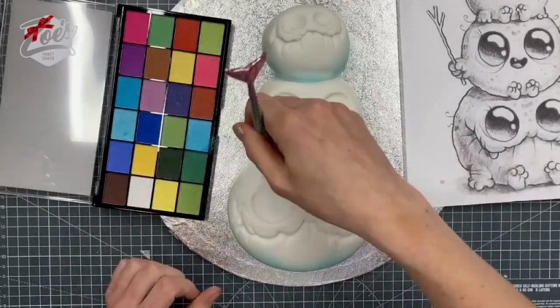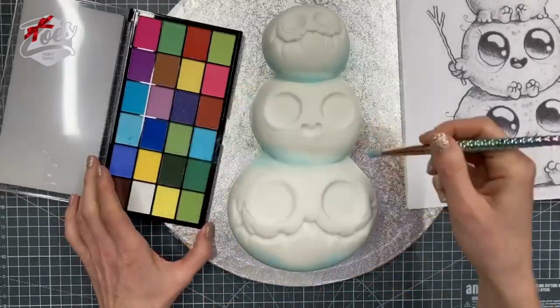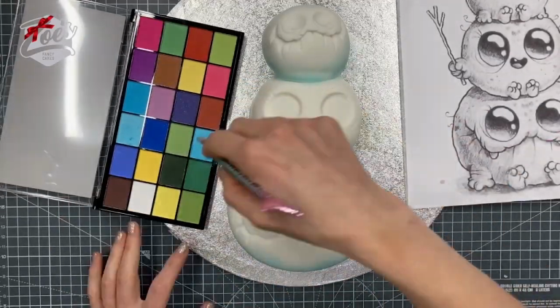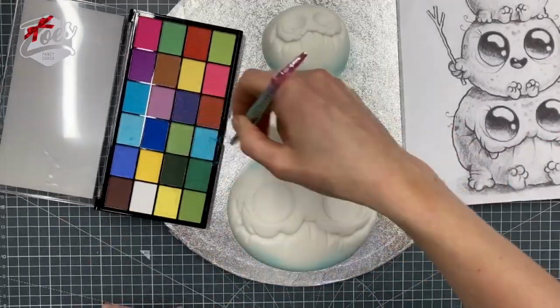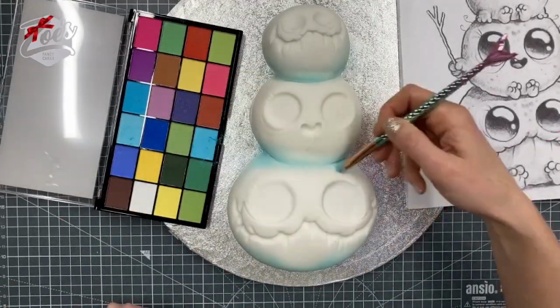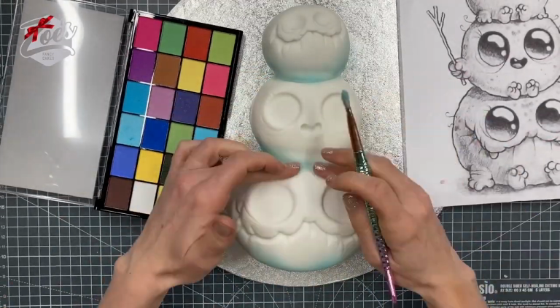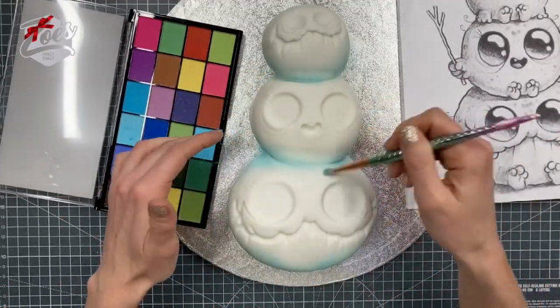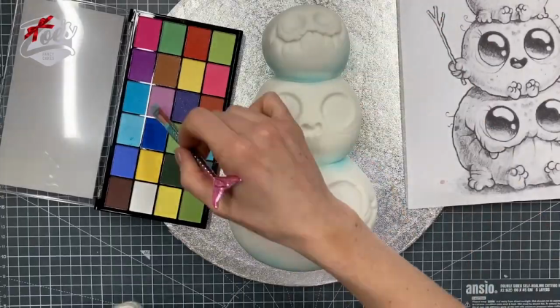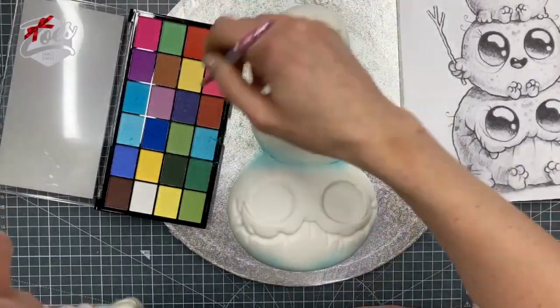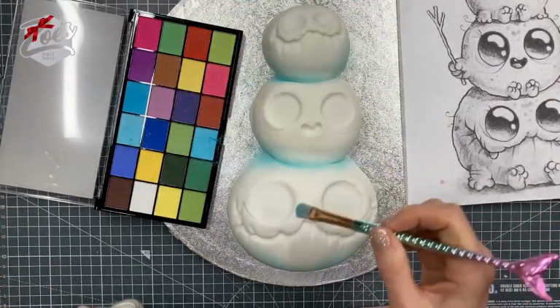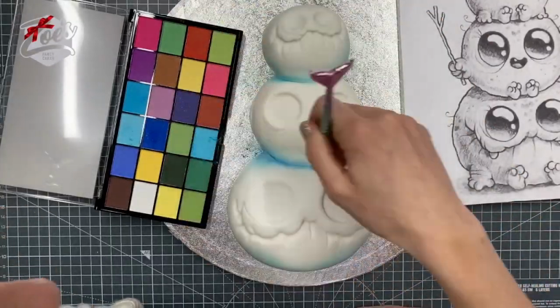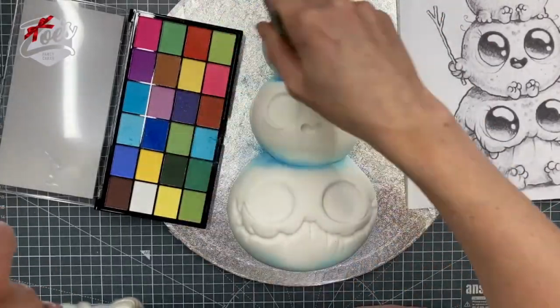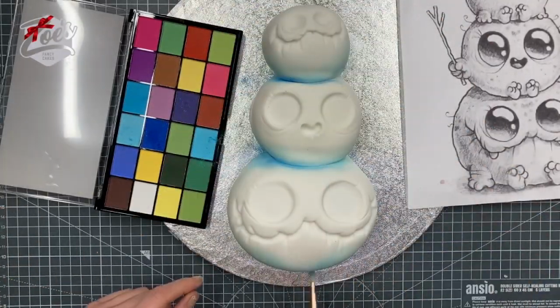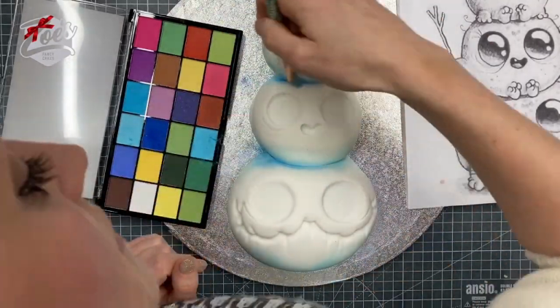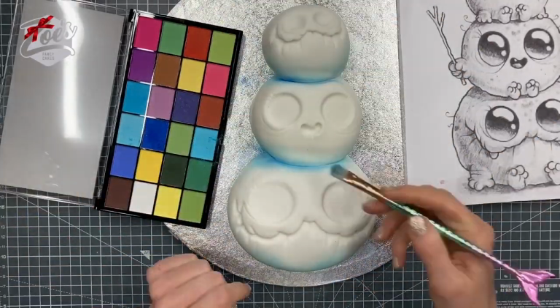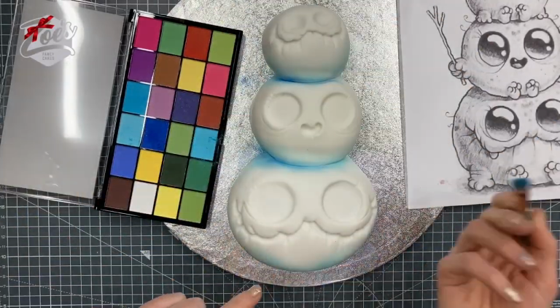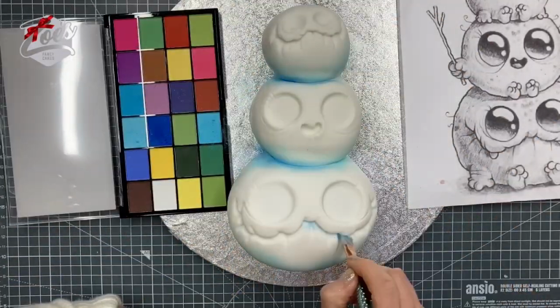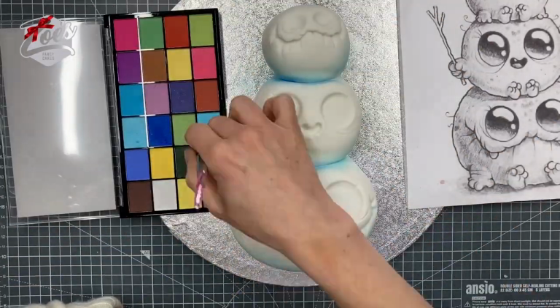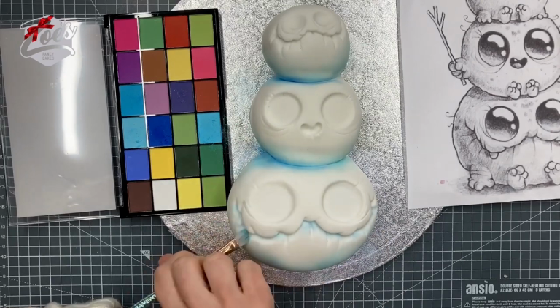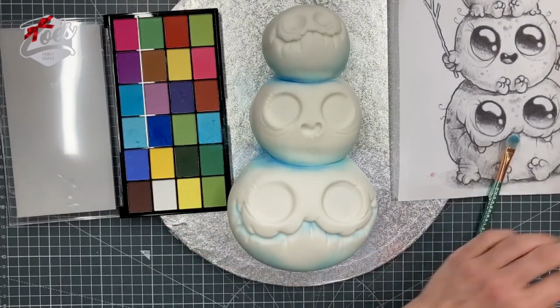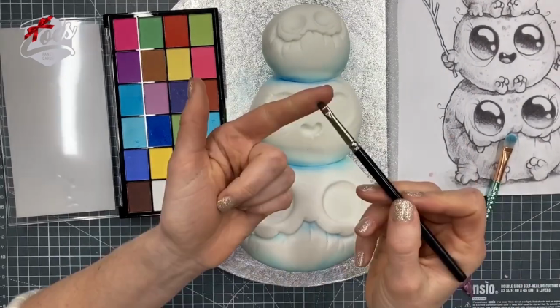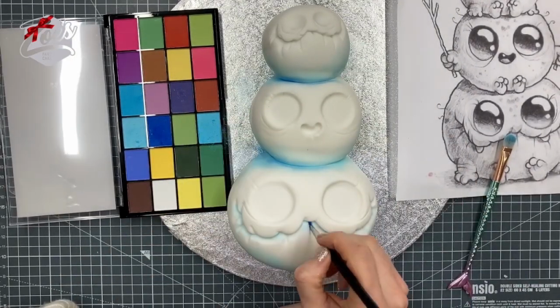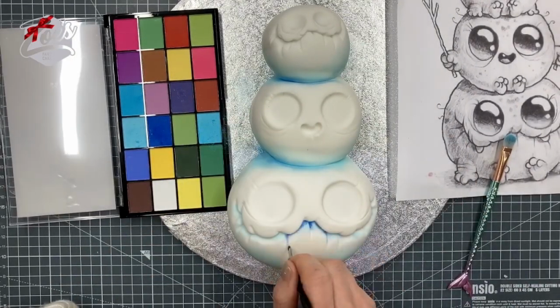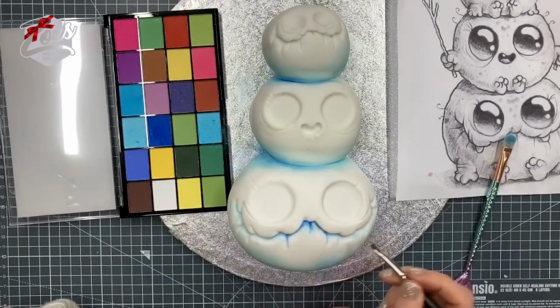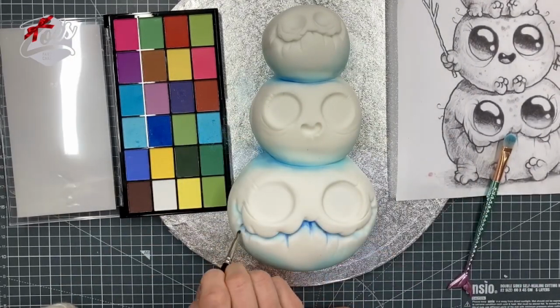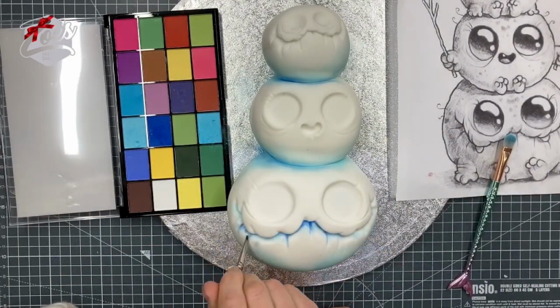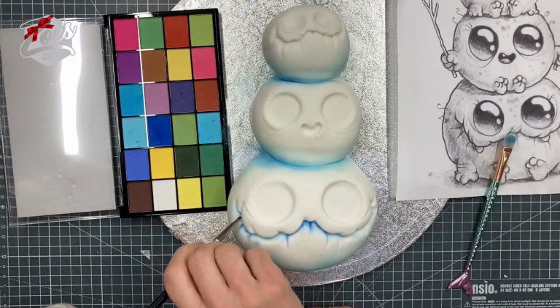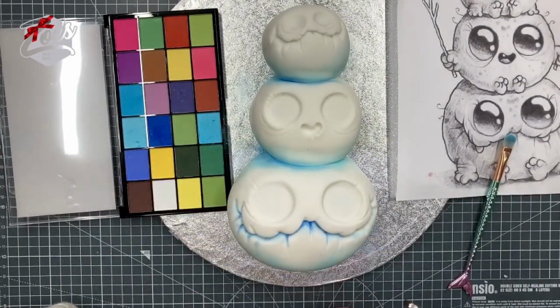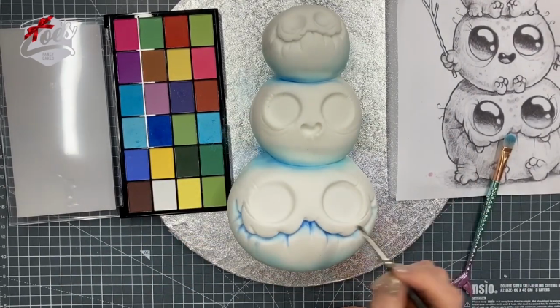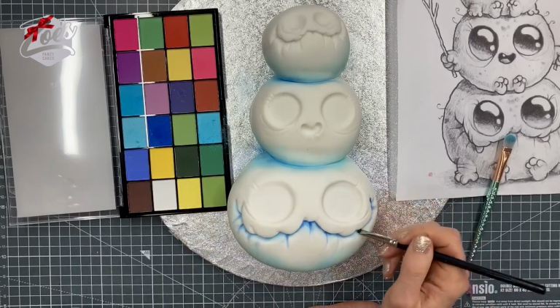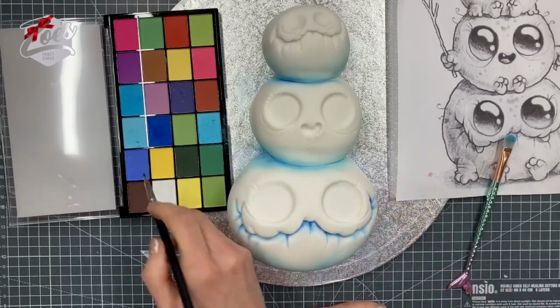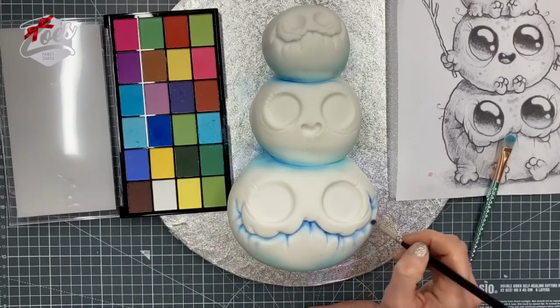I'm going for a smaller brush in any tighter little spaces, and adding a slightly darker blue around the mouth area. You can also put this shading around the edge of the eyes as well.